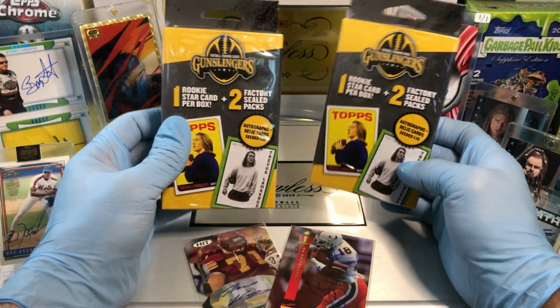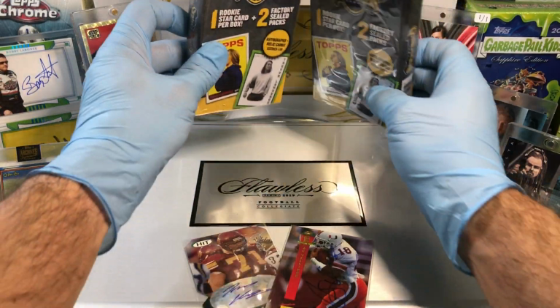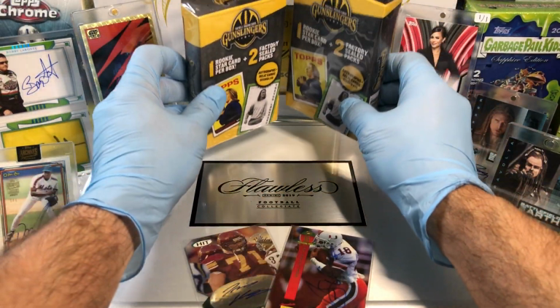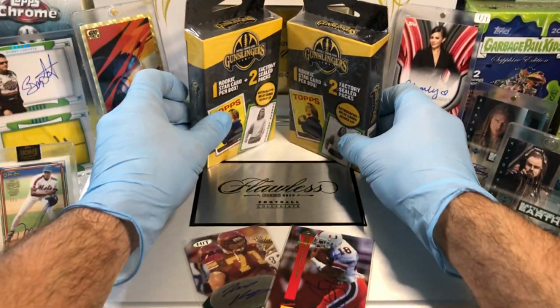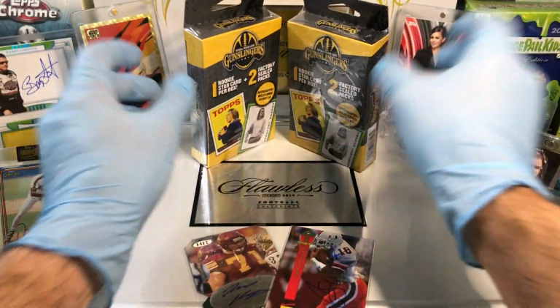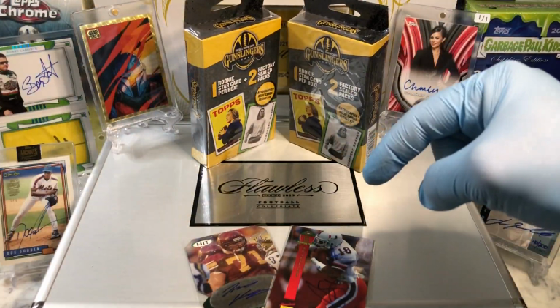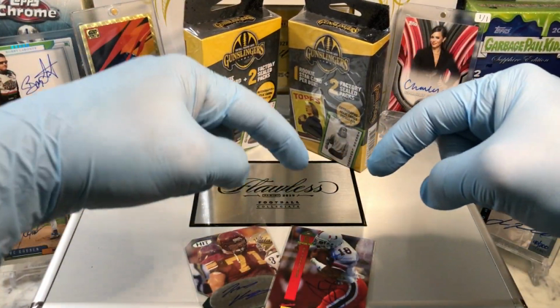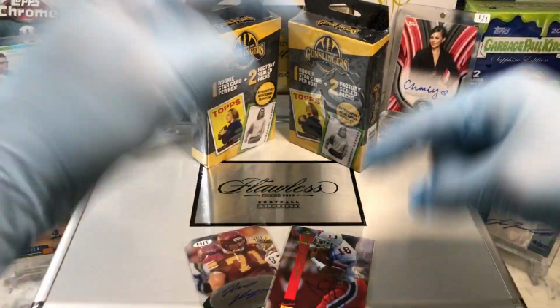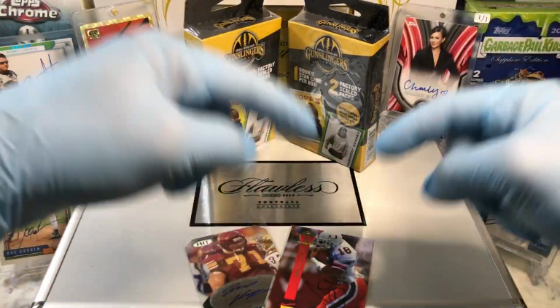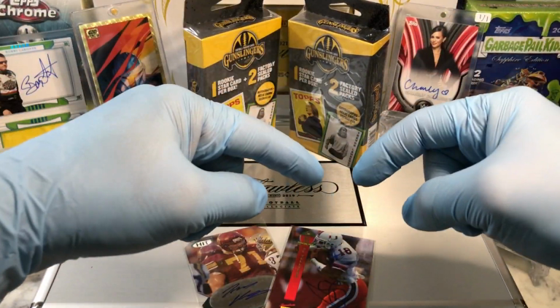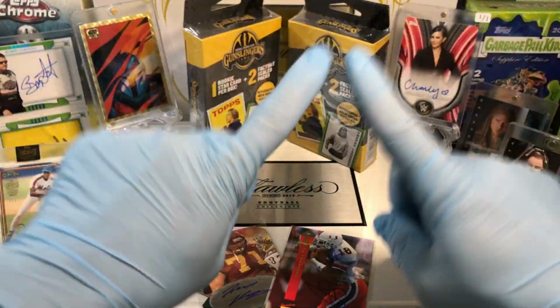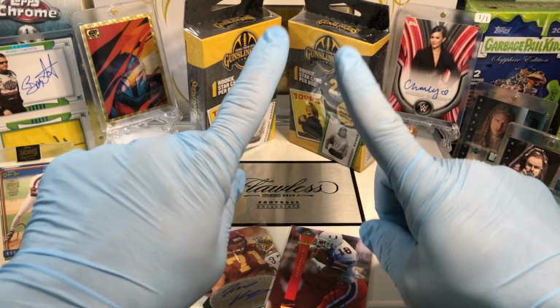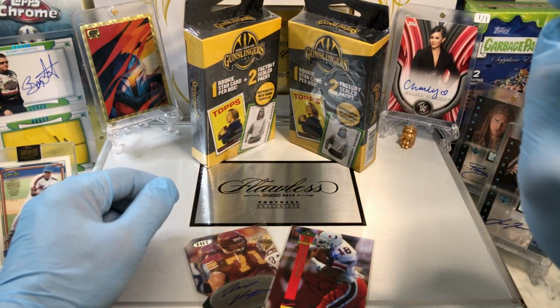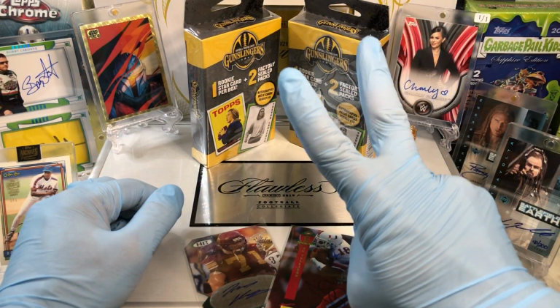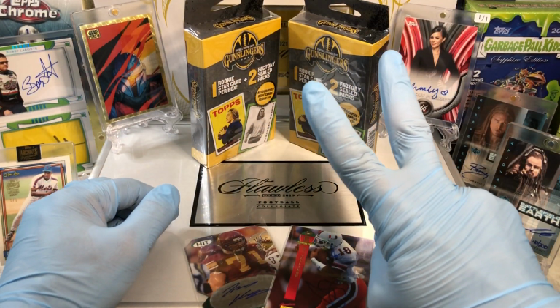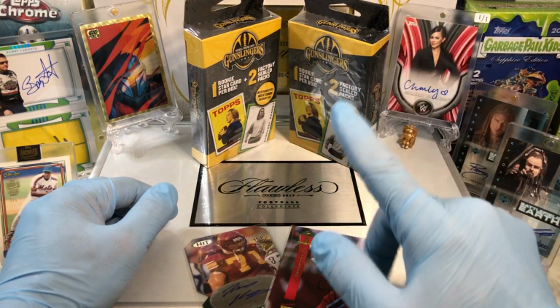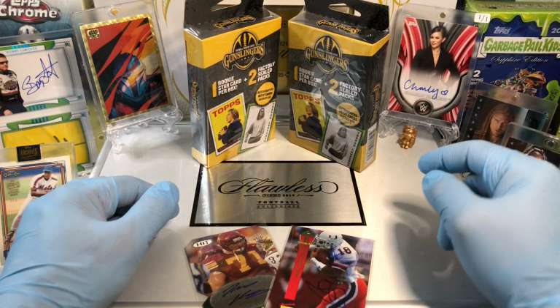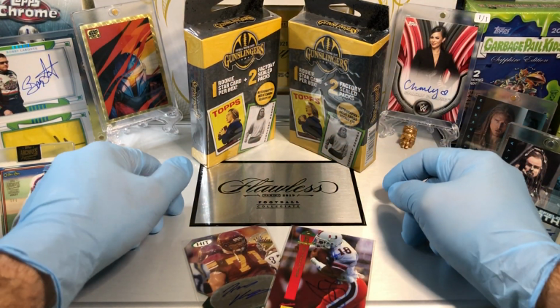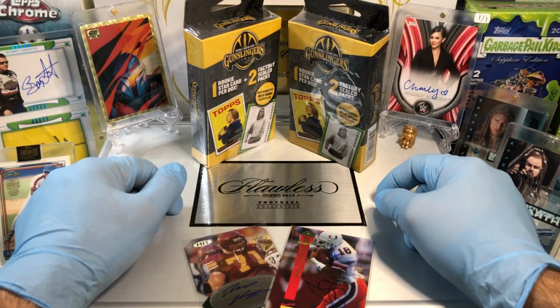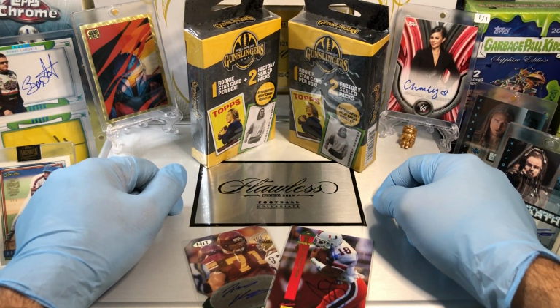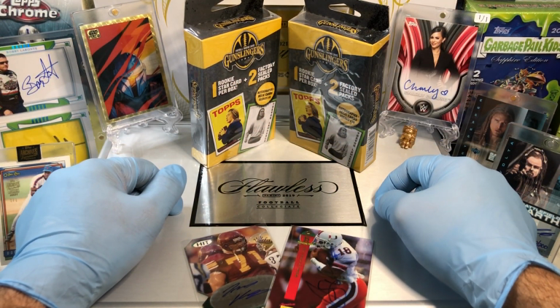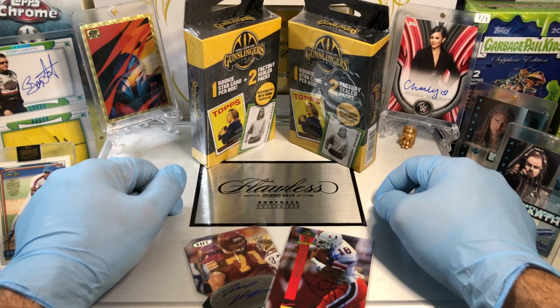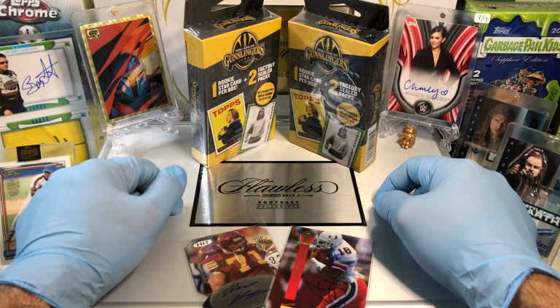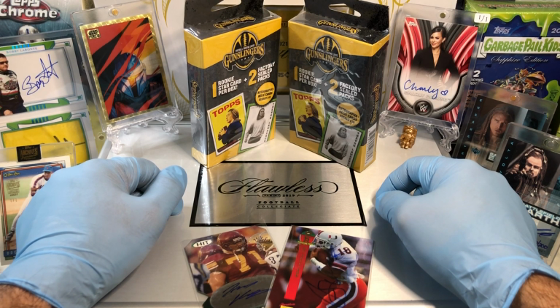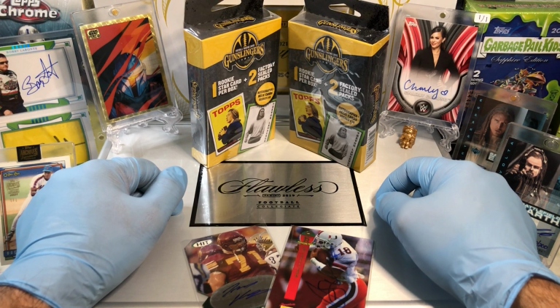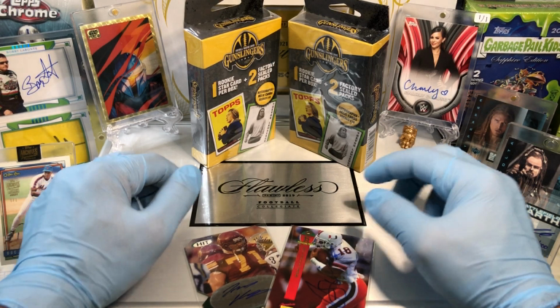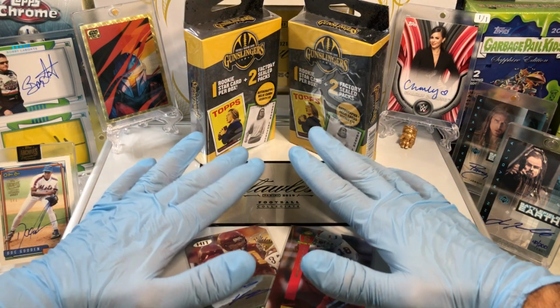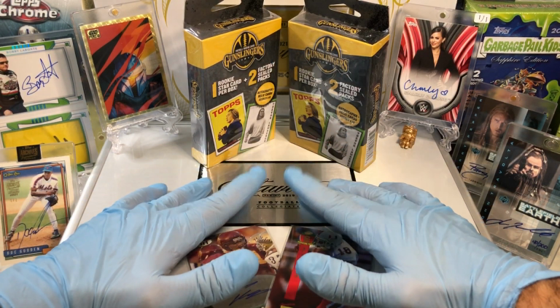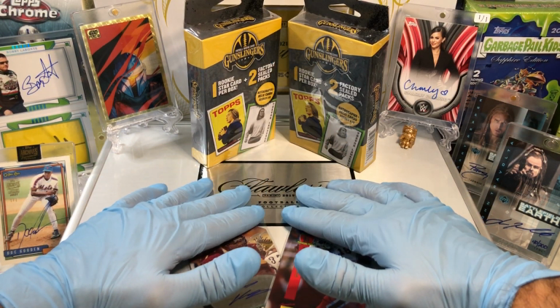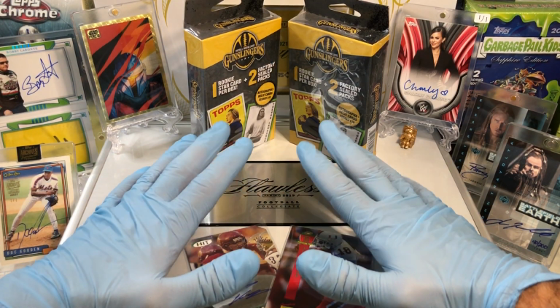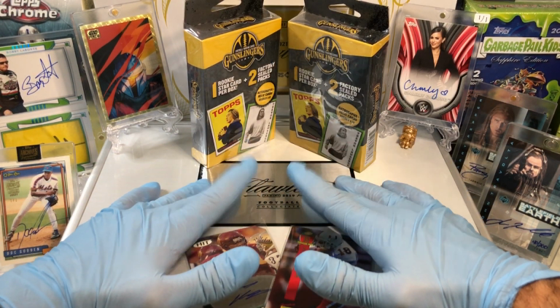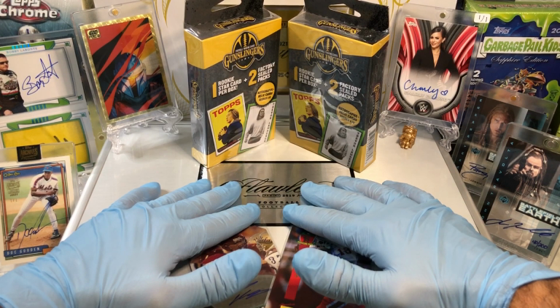Before I get to that, you know what you've got to do — leave me a comment. When you do, I'm gonna get you entered into two drawings. That's right, two drawings. One for that monthly giveaway, which is a tin full of numbered cards, pillow cards, relics, and autographs, and two is gonna be for this flawless briefcase giveaway.